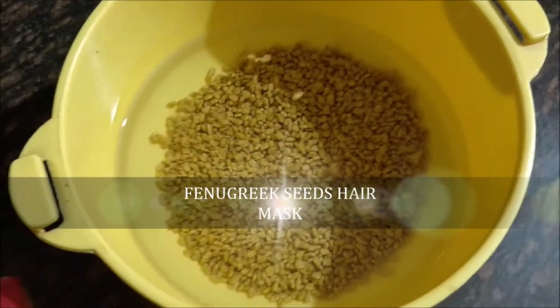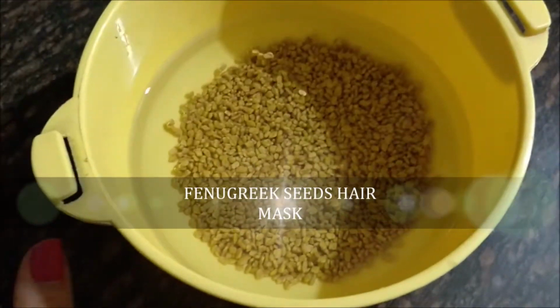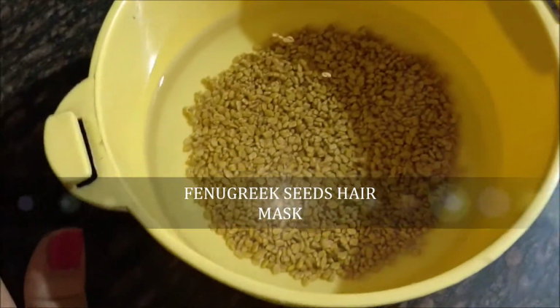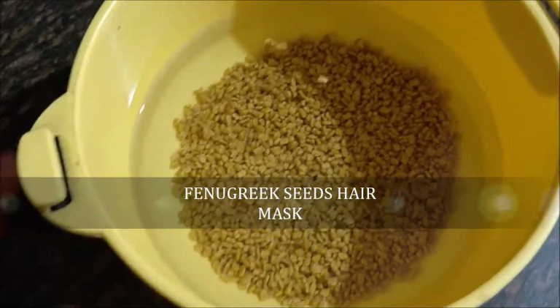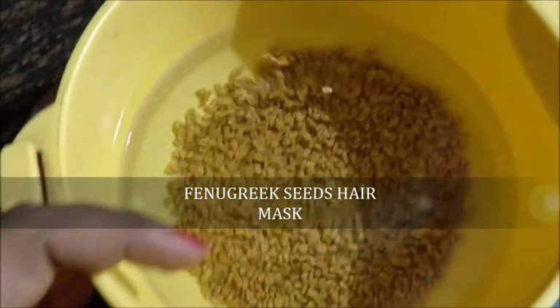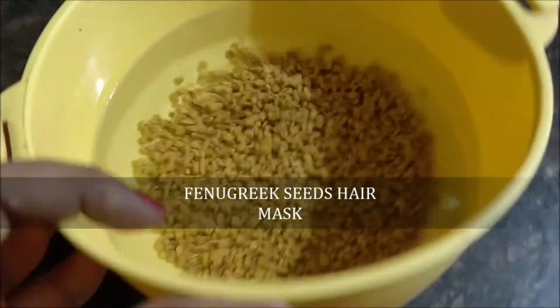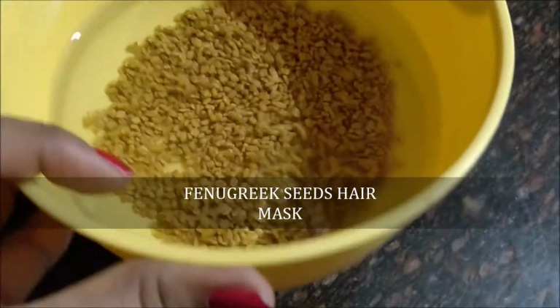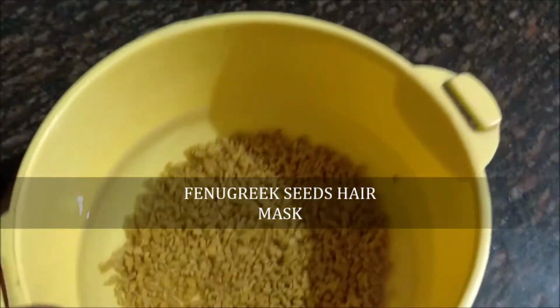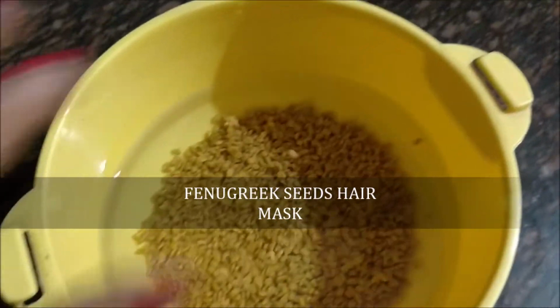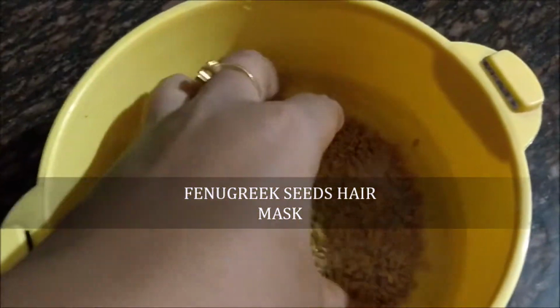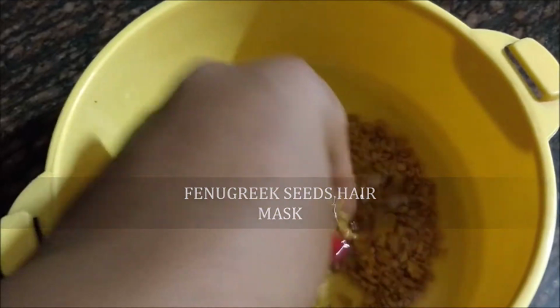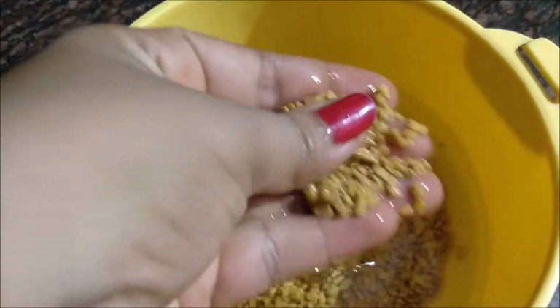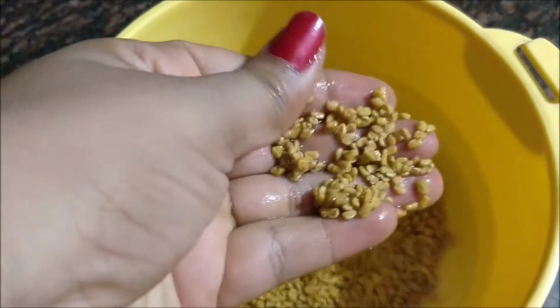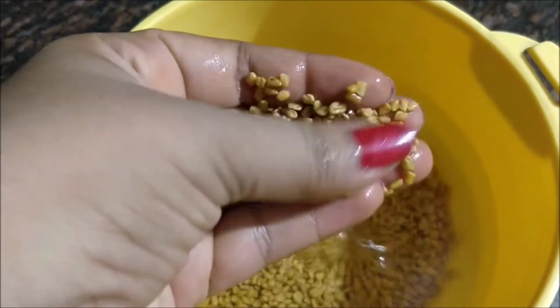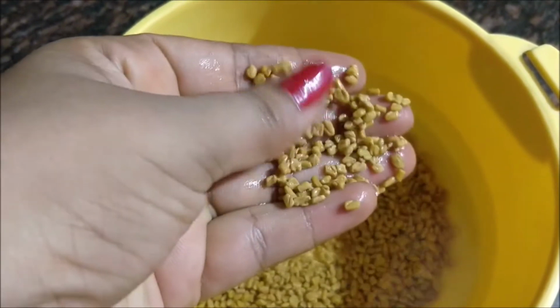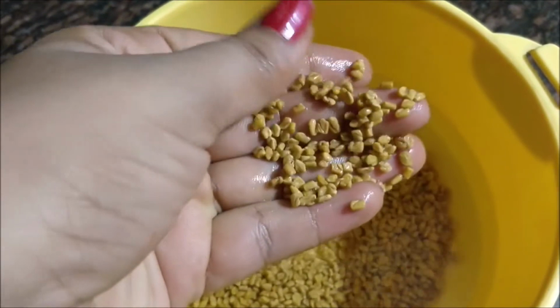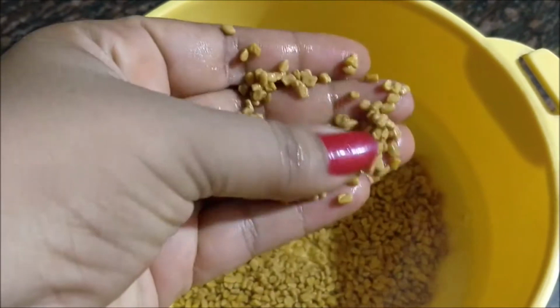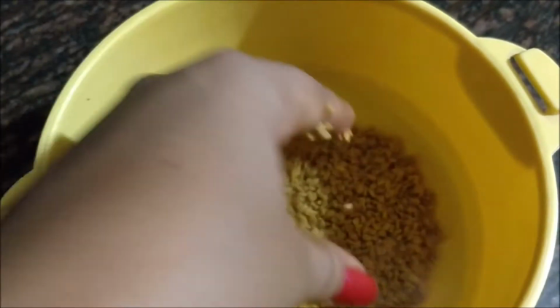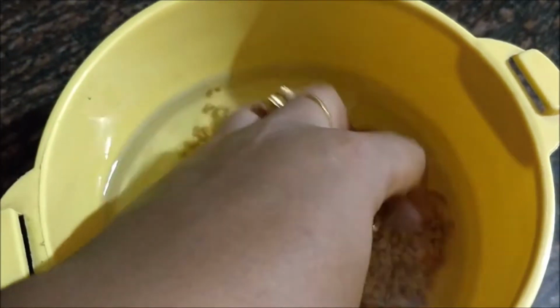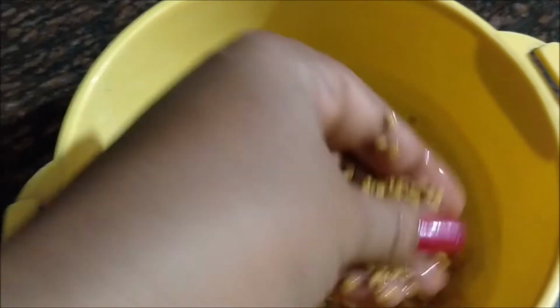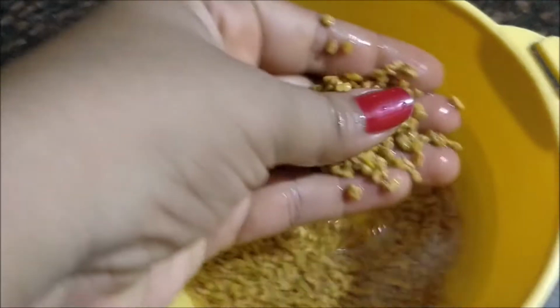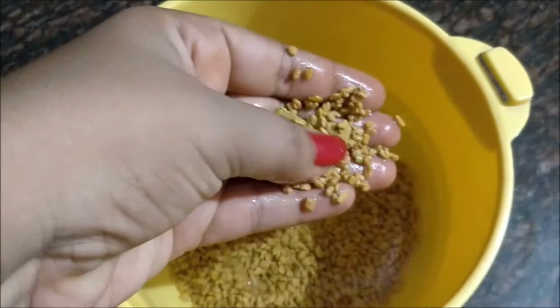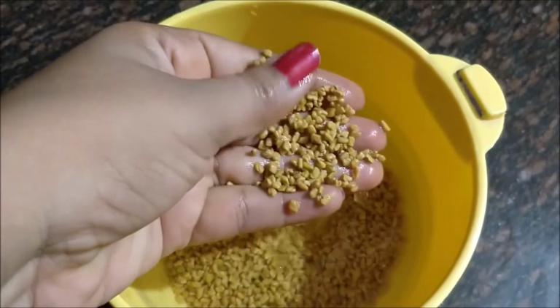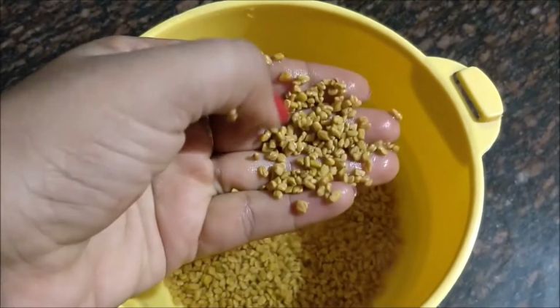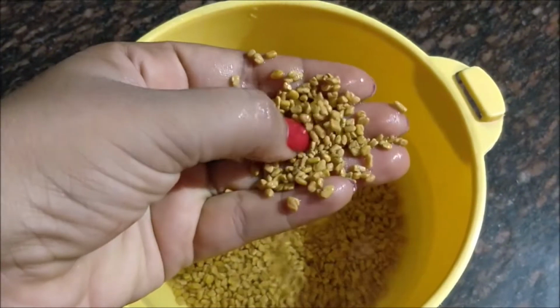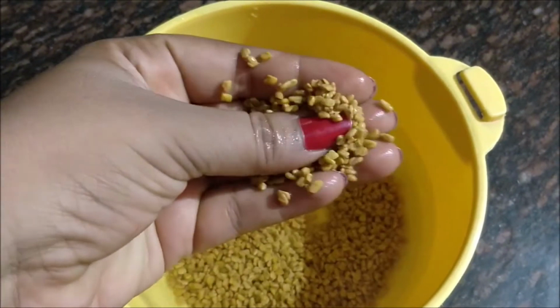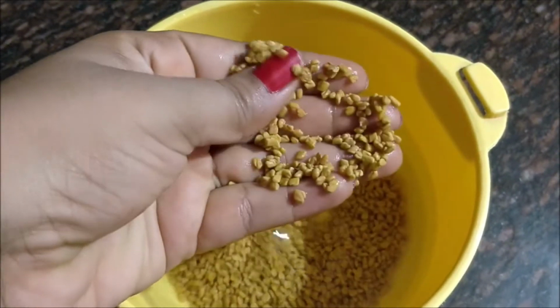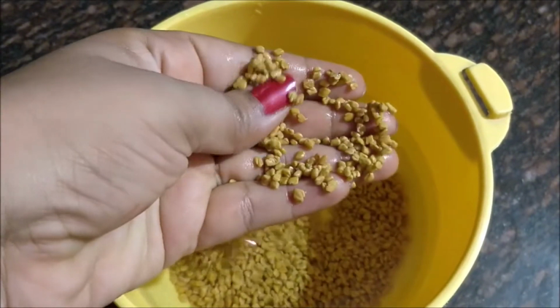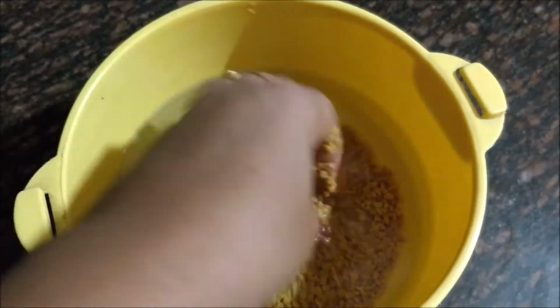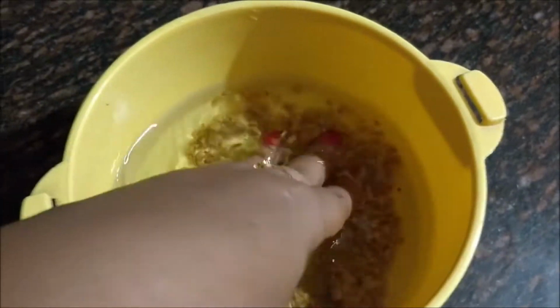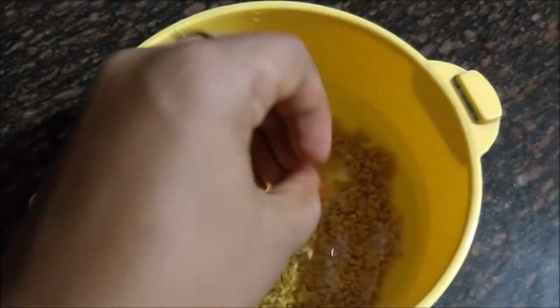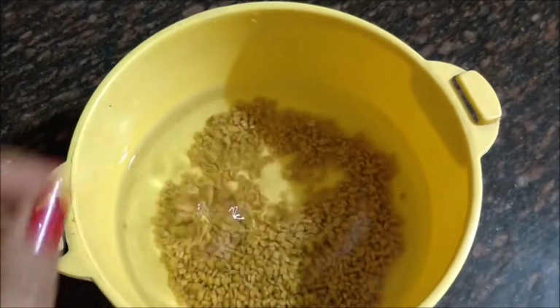Take some 50 grams of fenugreek seeds and wash them in clean water to remove the dirt, then soak overnight. Next morning, blend the seeds into a paste. Make it a thin paste.